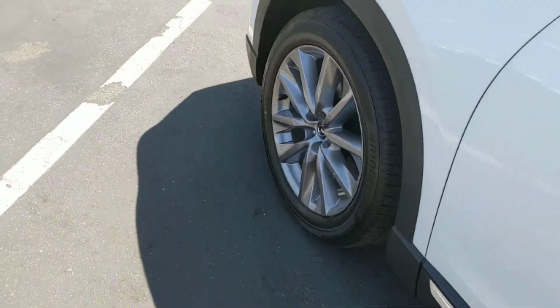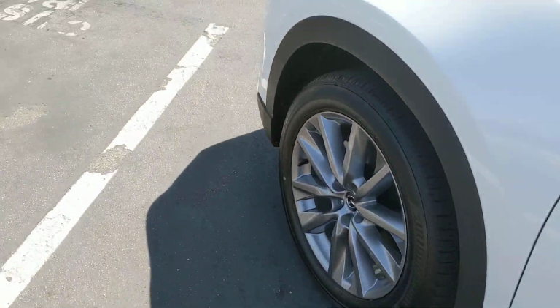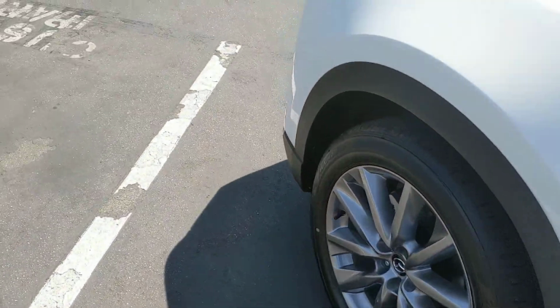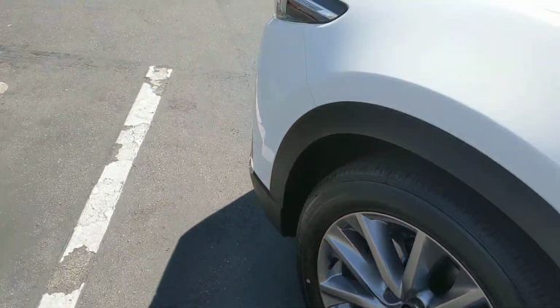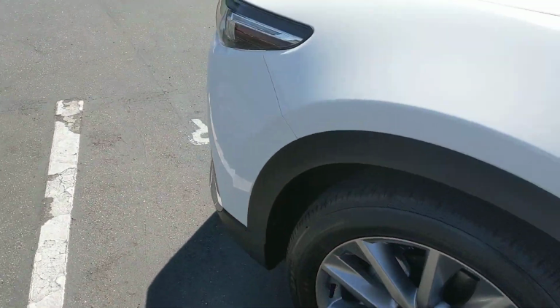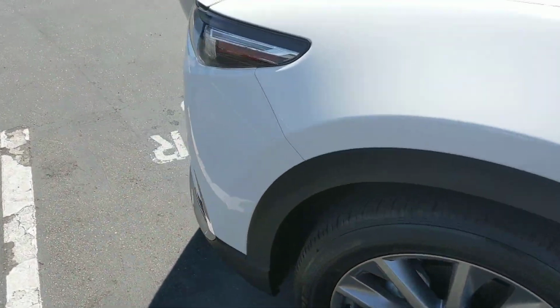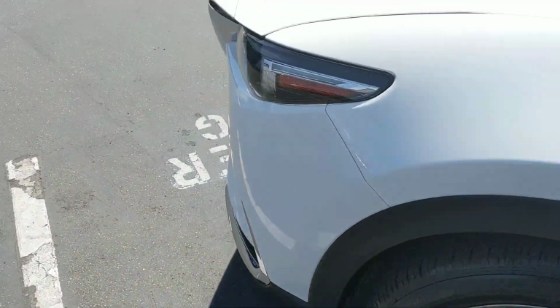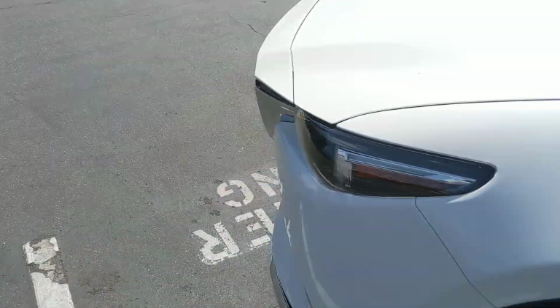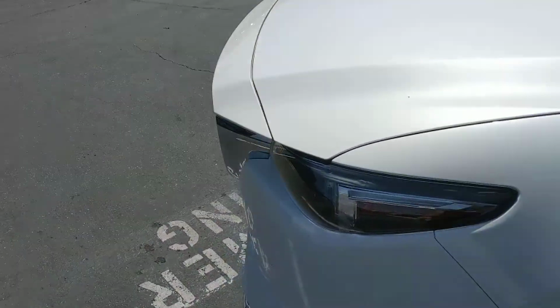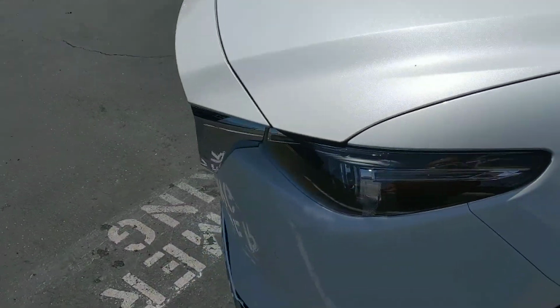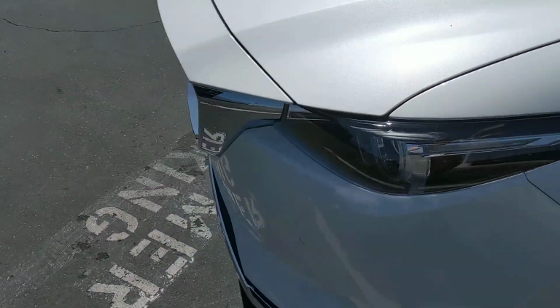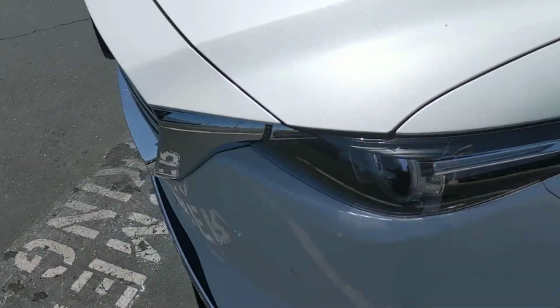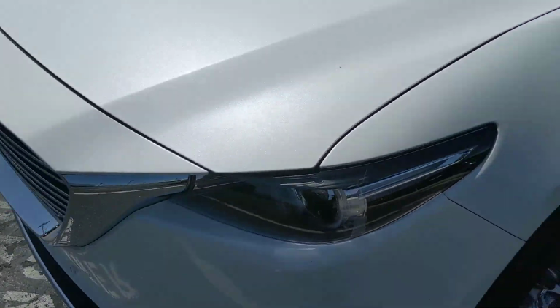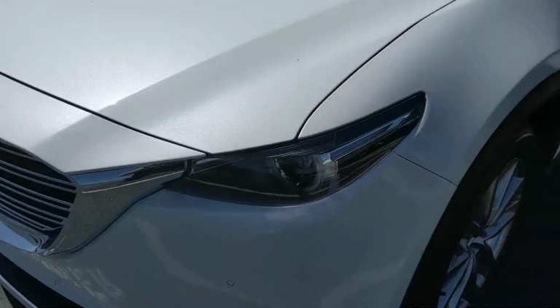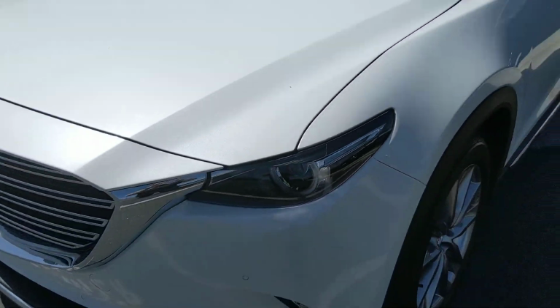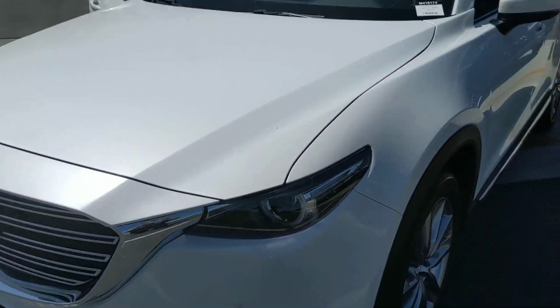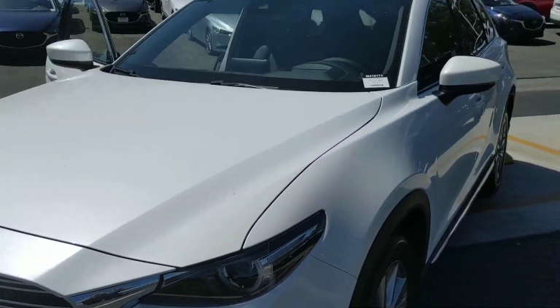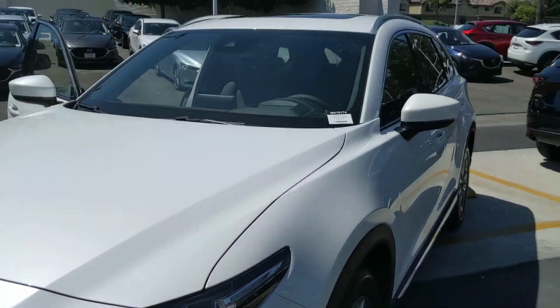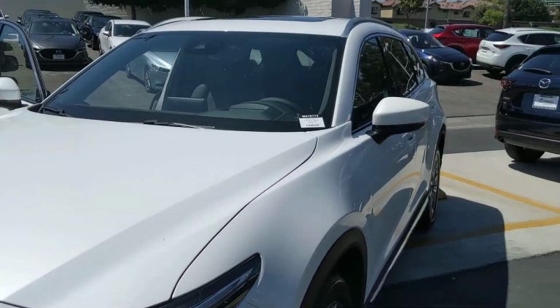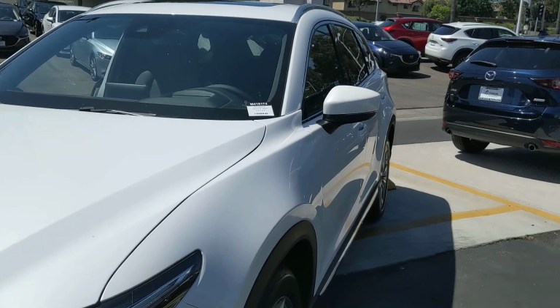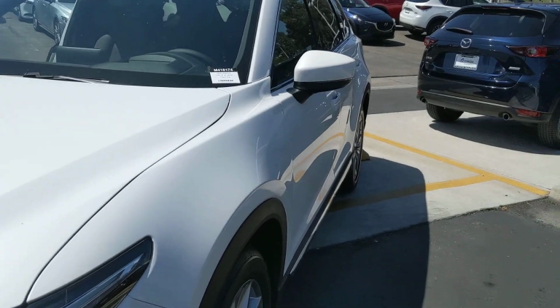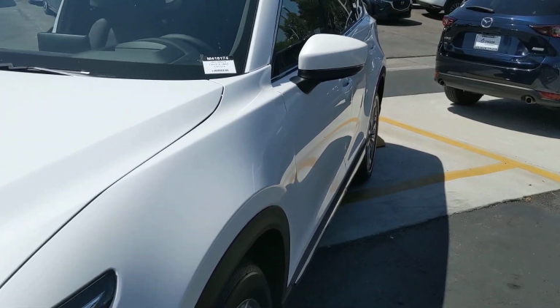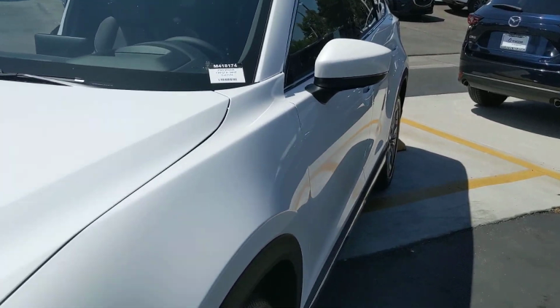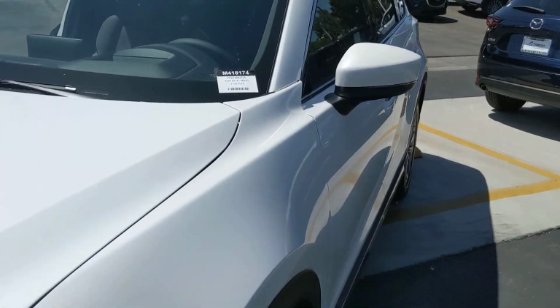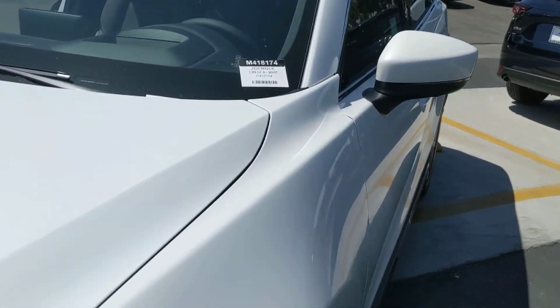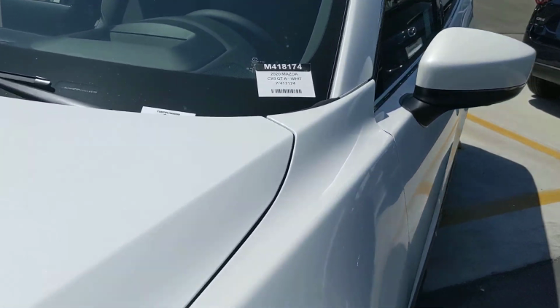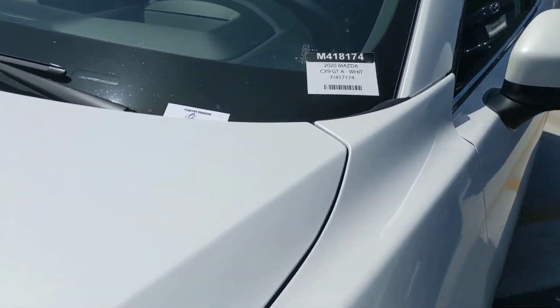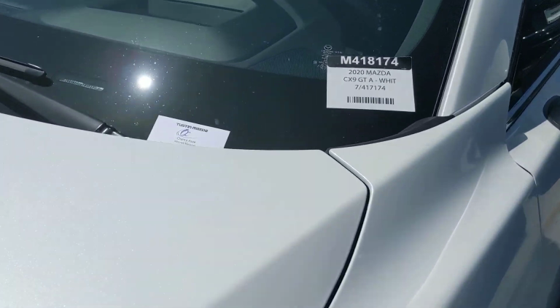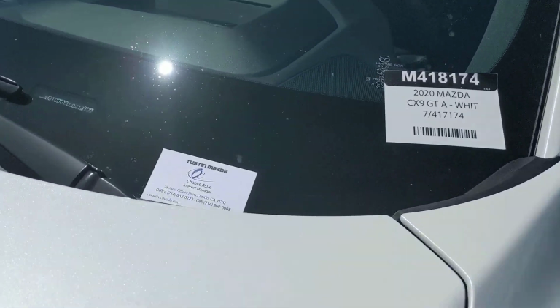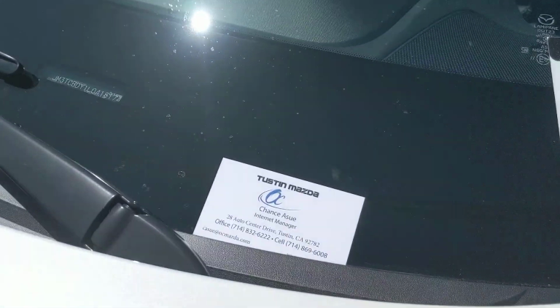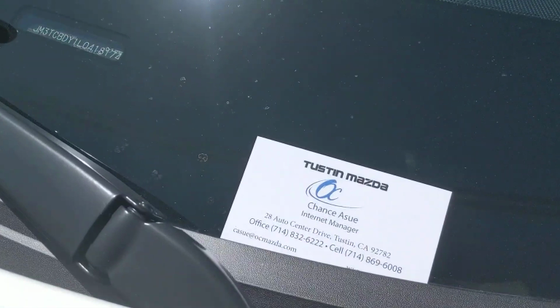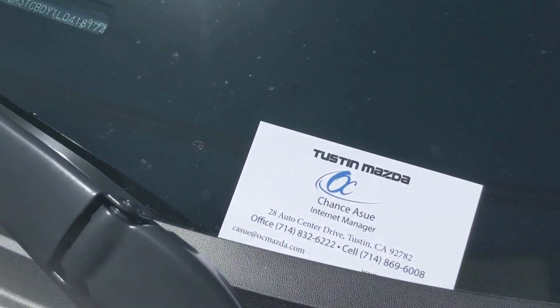Absolutely beautiful car. Let me know if you guys have any questions, or if you'd like to schedule a test drive — I'll be here anytime for you.